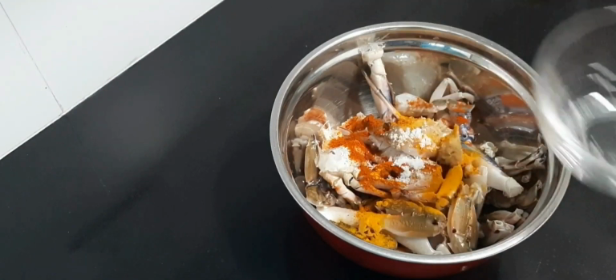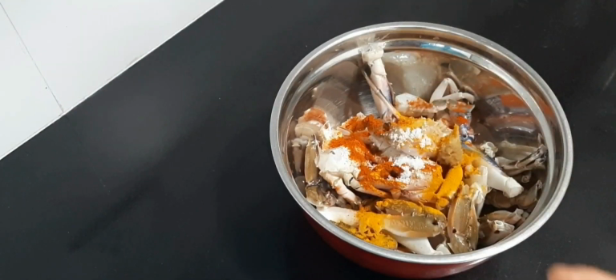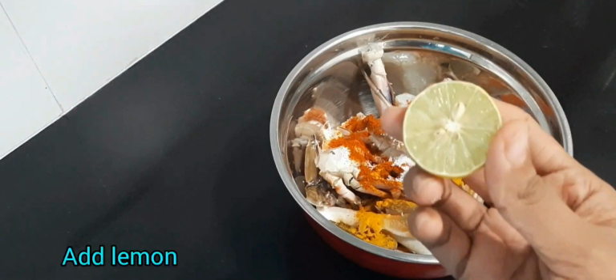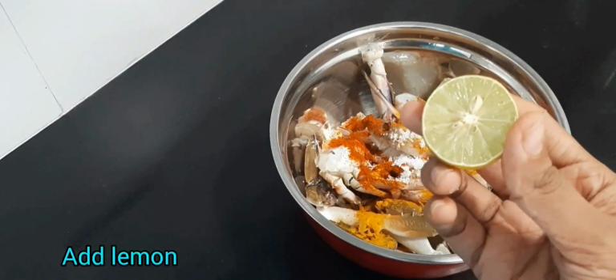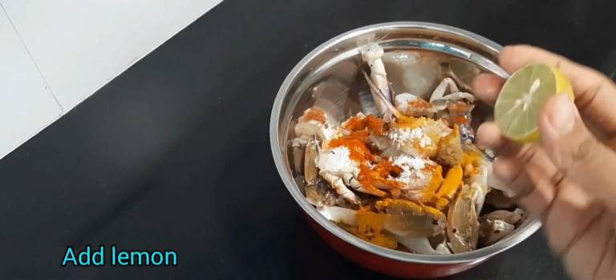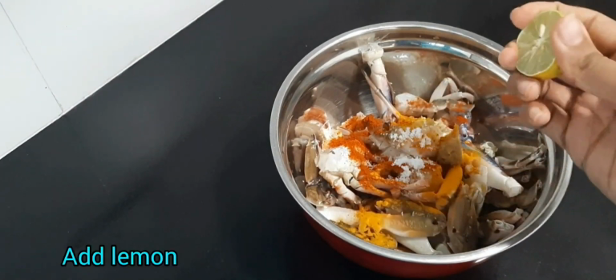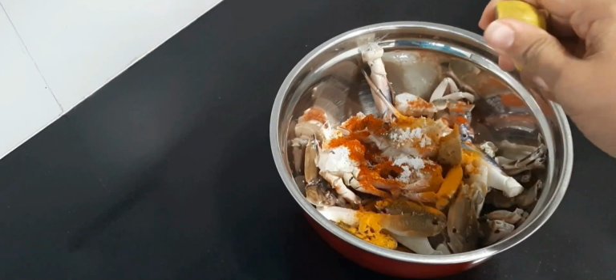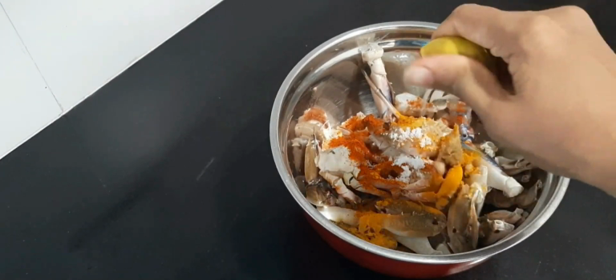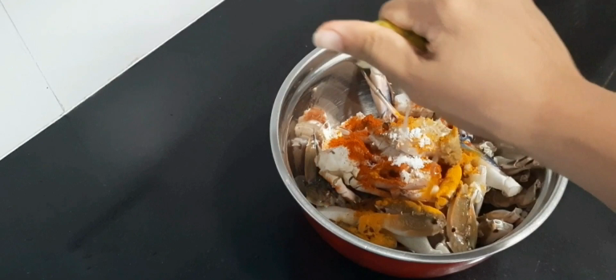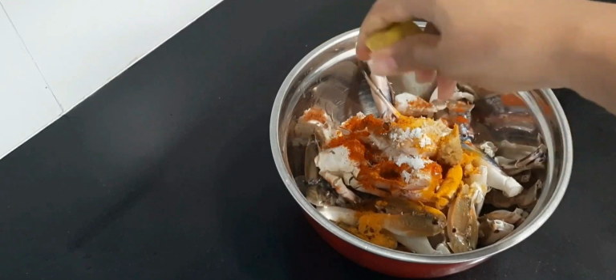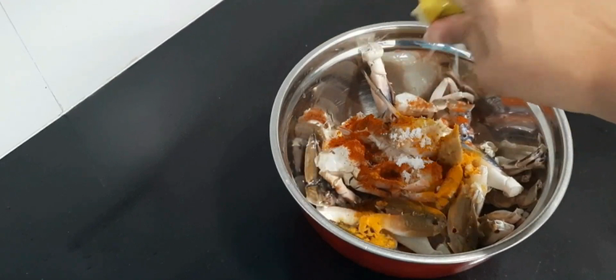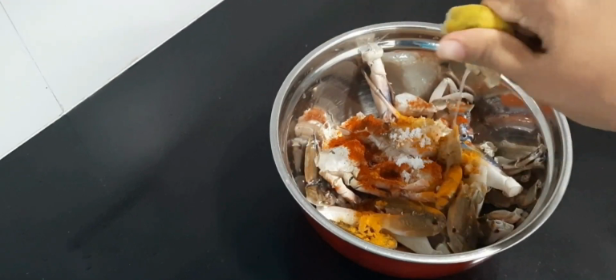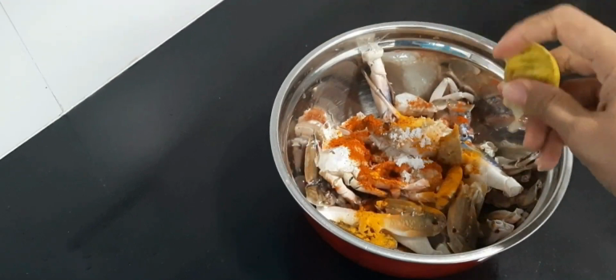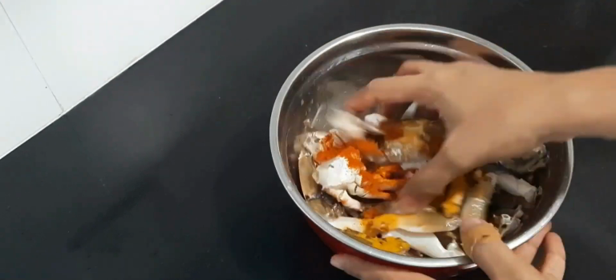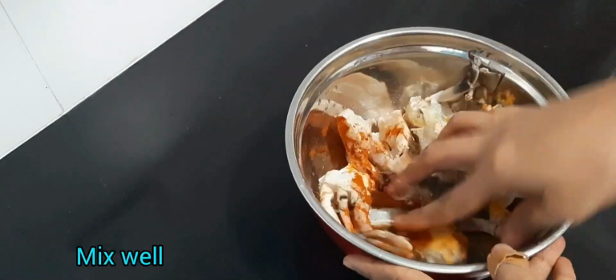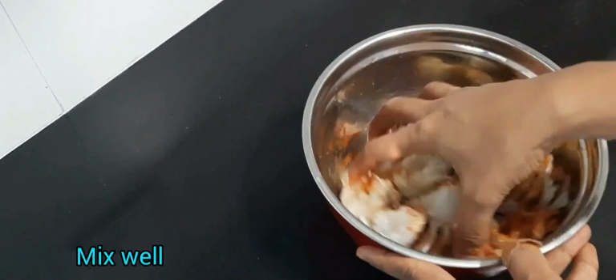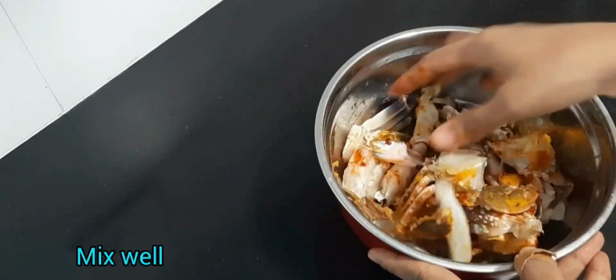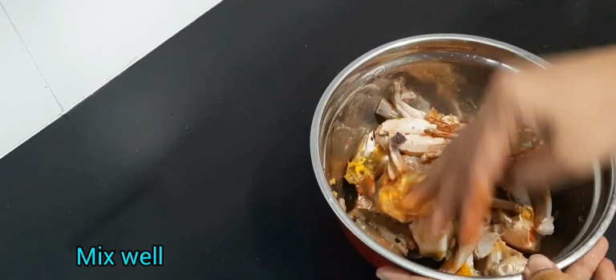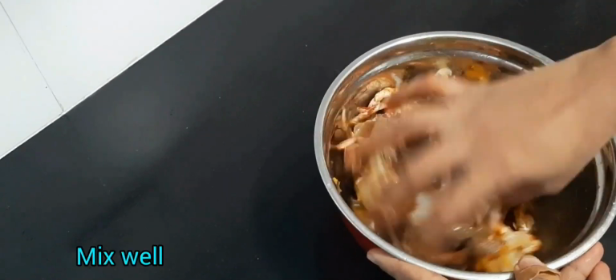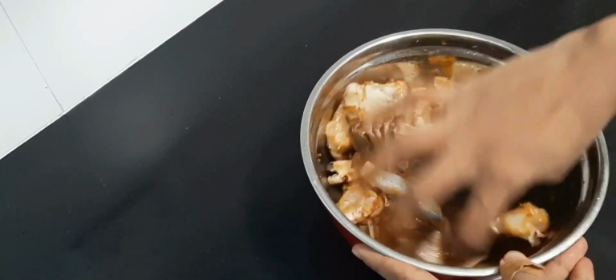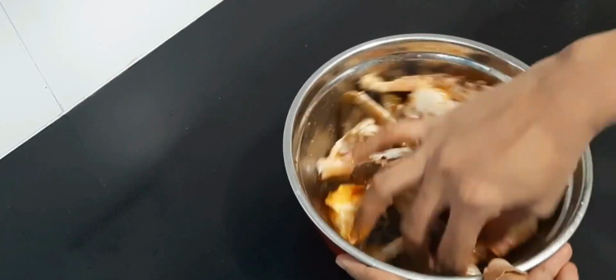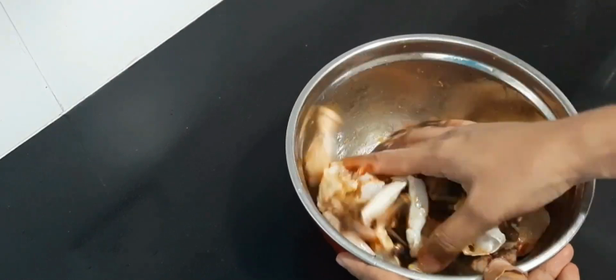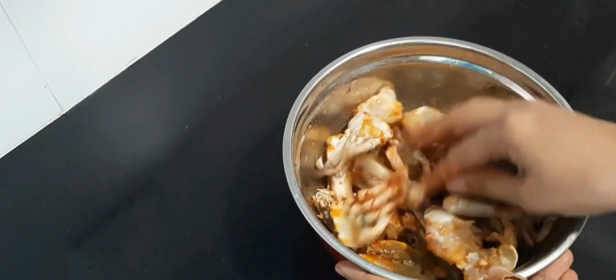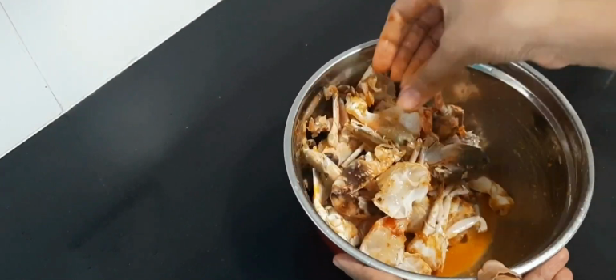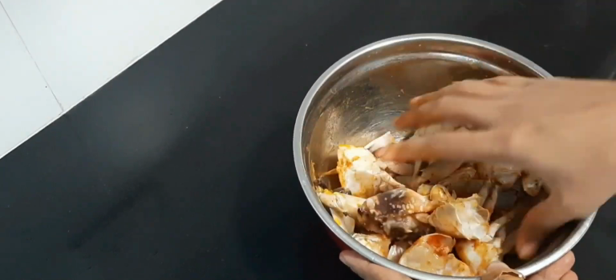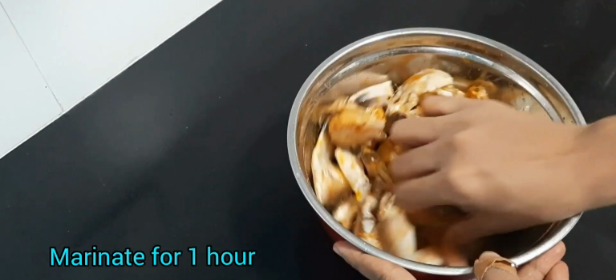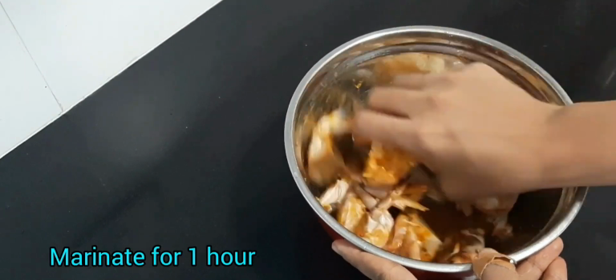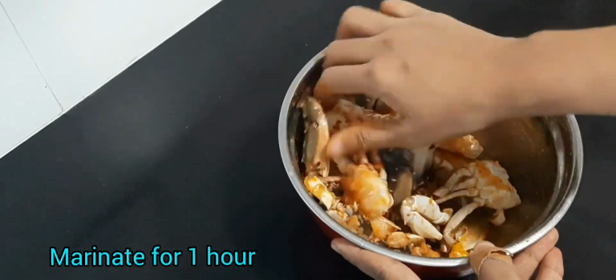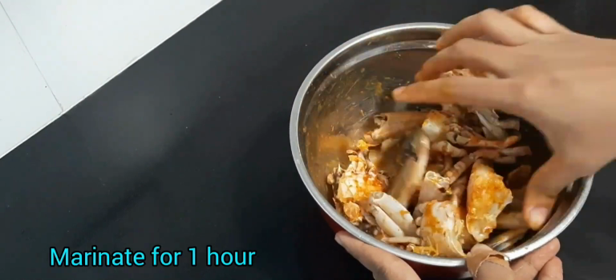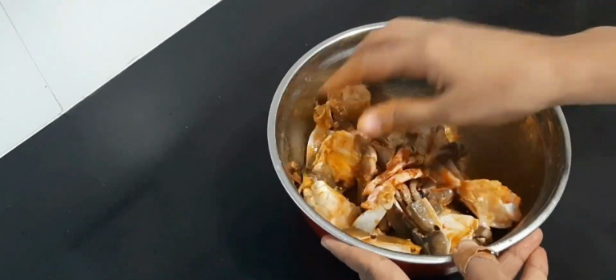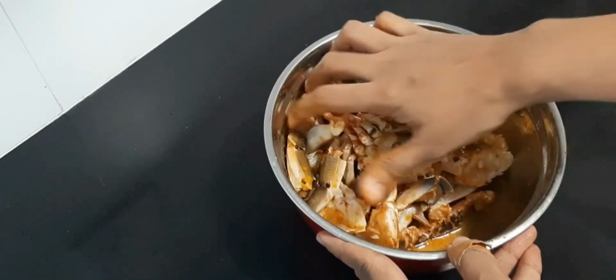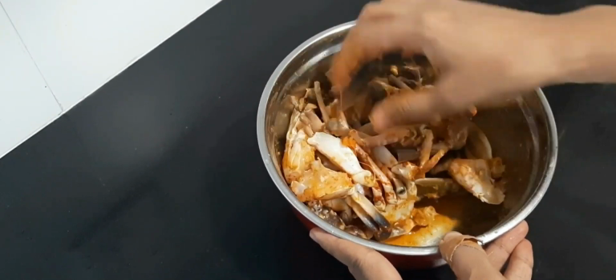Take the crab, add chili powder, turmeric, salt, and lemon, and mix it well to marinate it. Be careful when you mix it. Let this marinate for at least one hour.